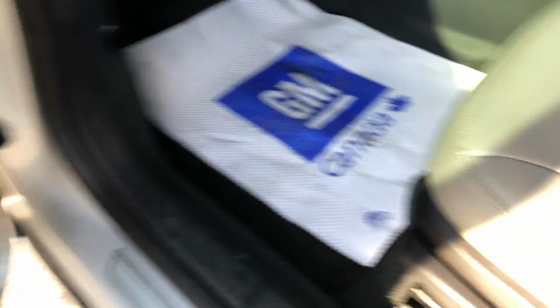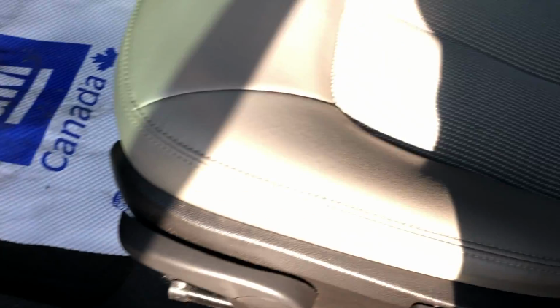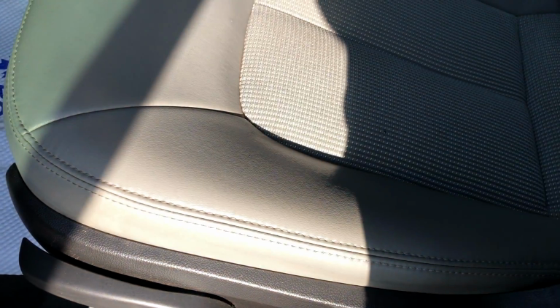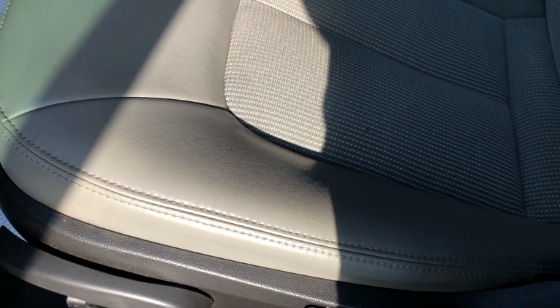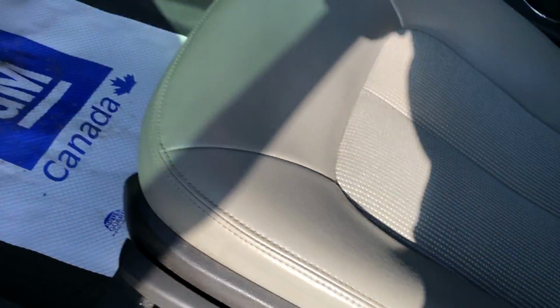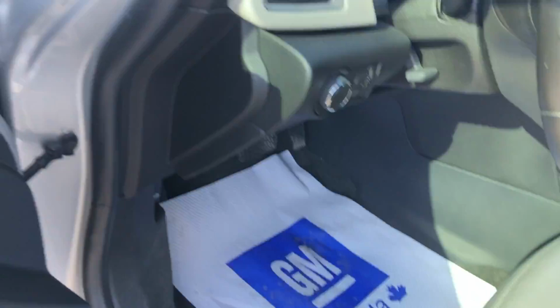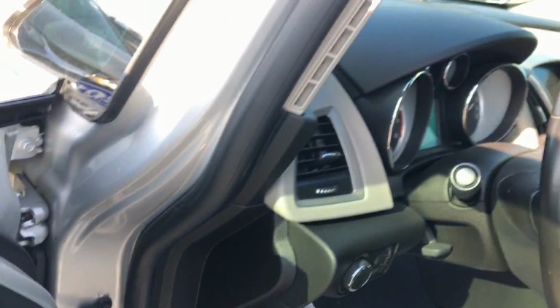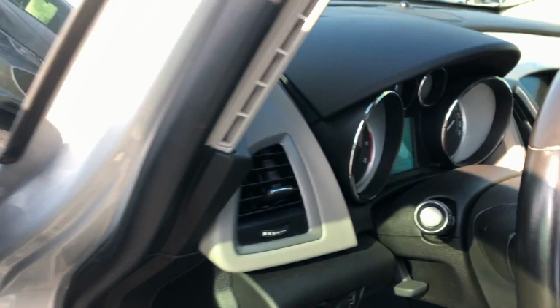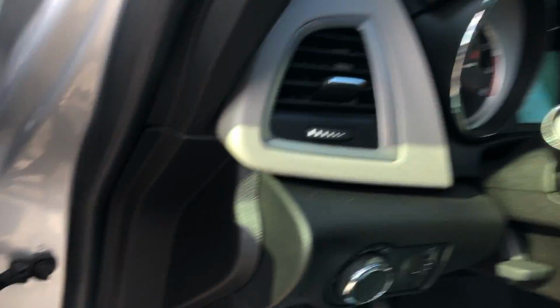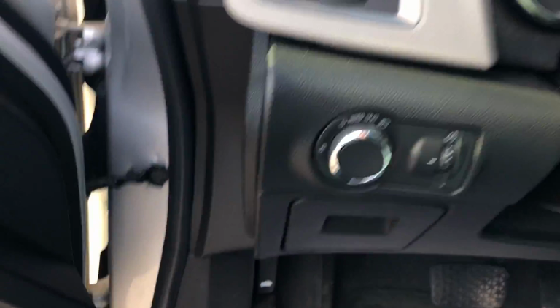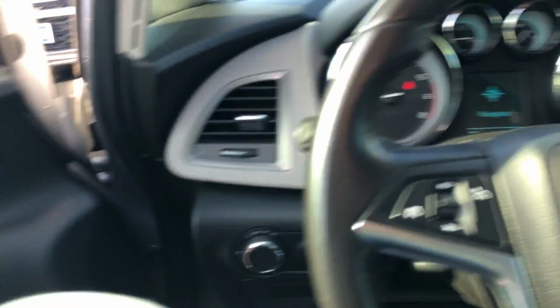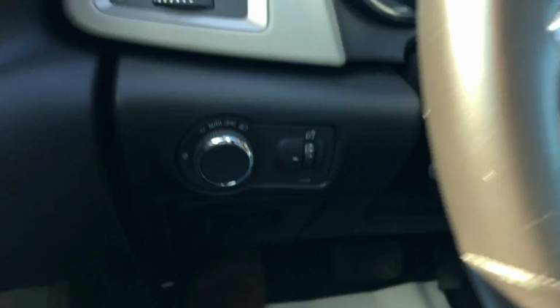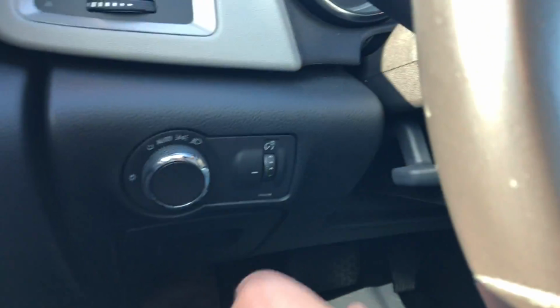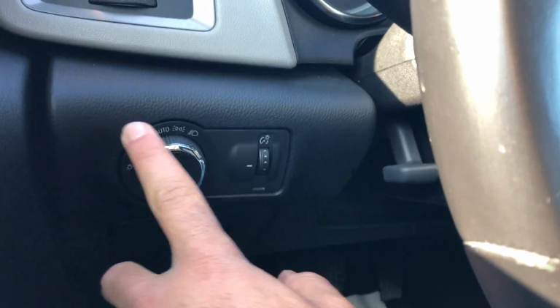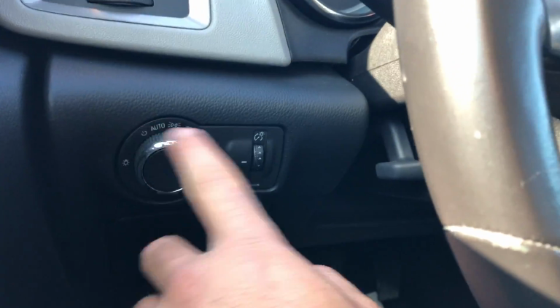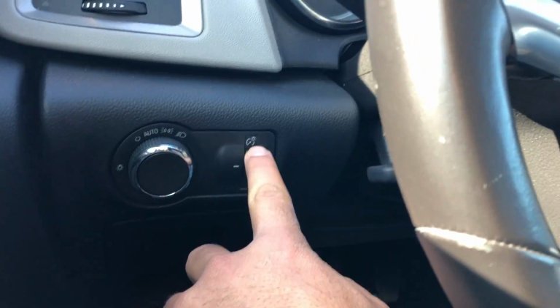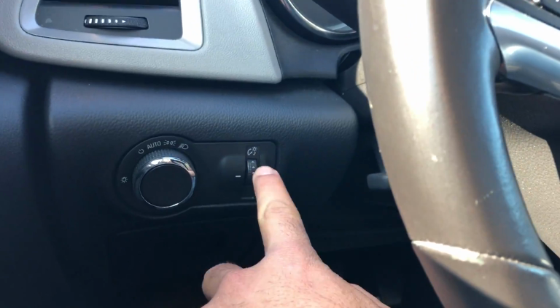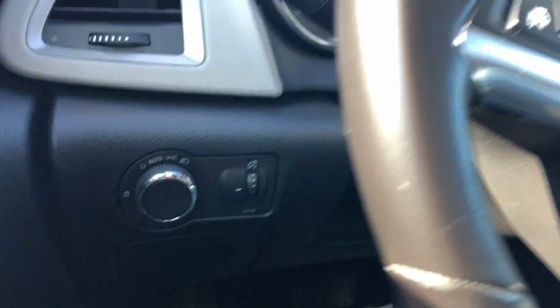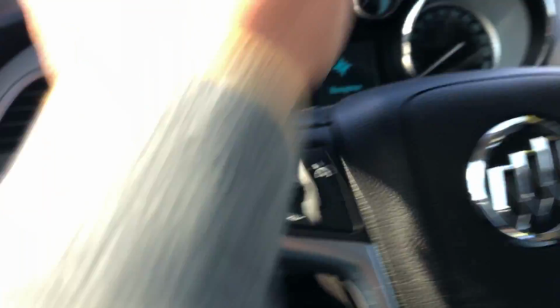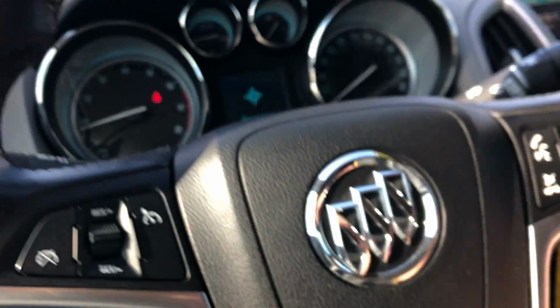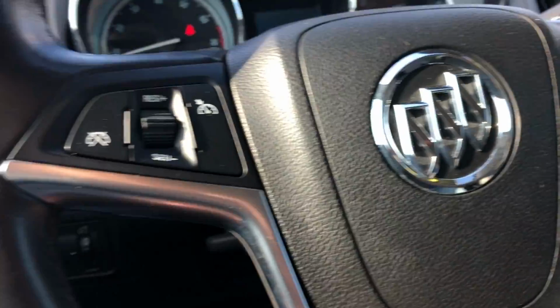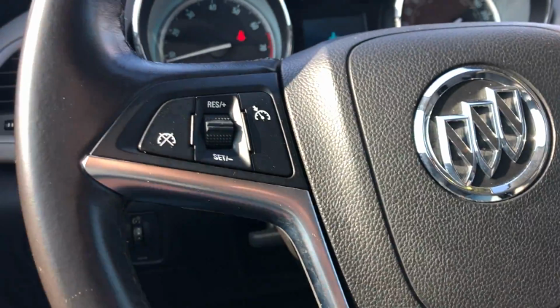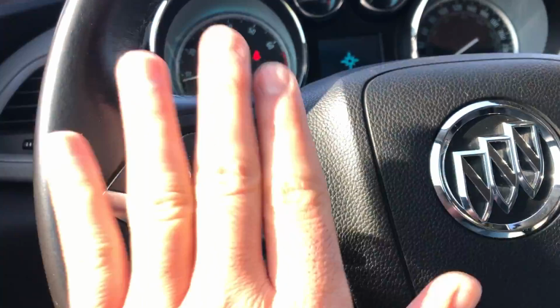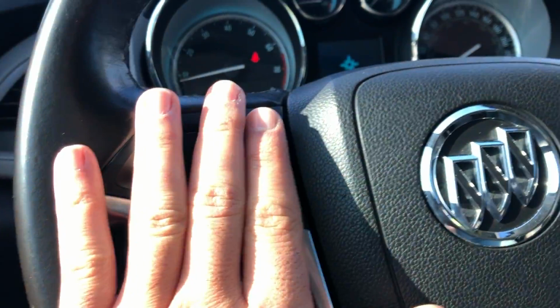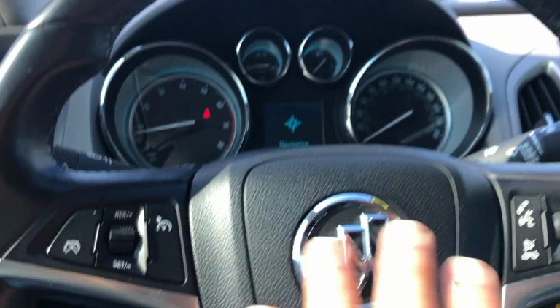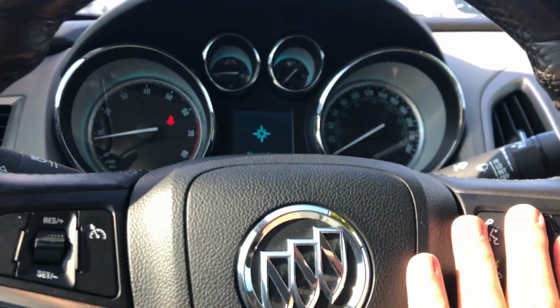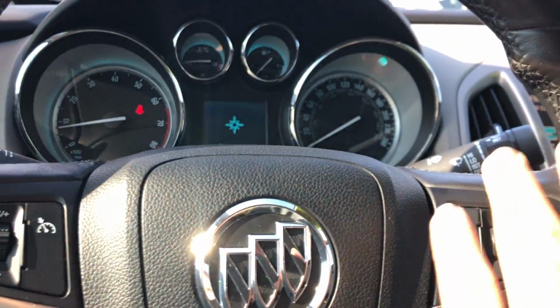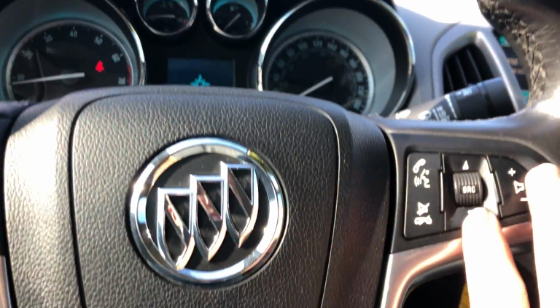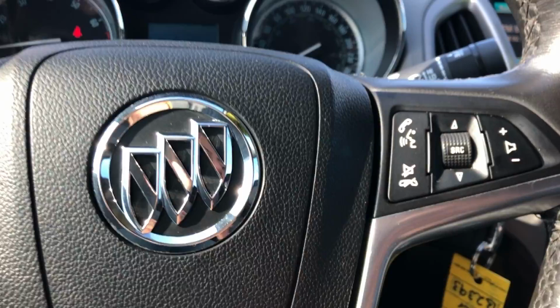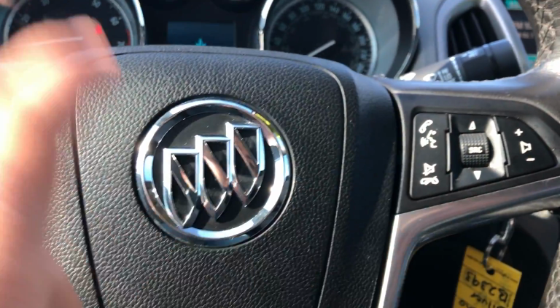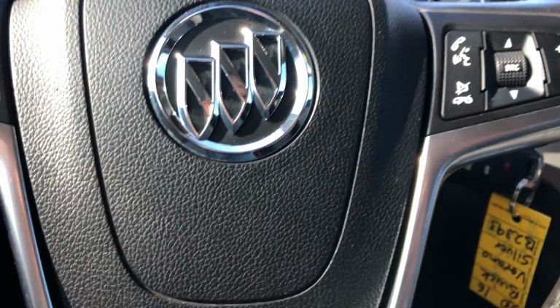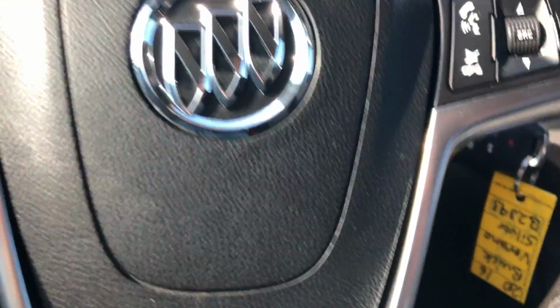There are your controls to adjust your seating. On the left-hand side of the steering wheel we have your exterior light settings and interior illumination settings. There's a nice leather-wrap steering wheel with cruise control functions, Bluetooth functions, and volume controls.